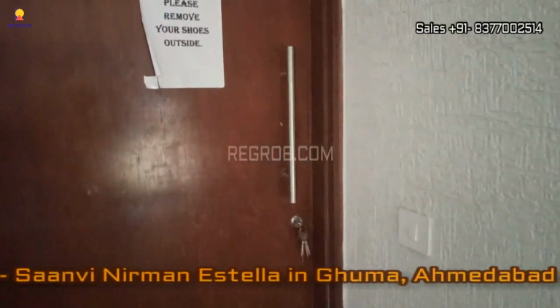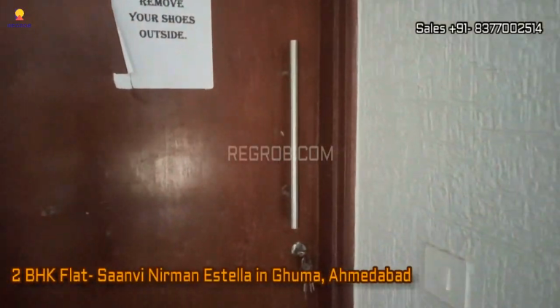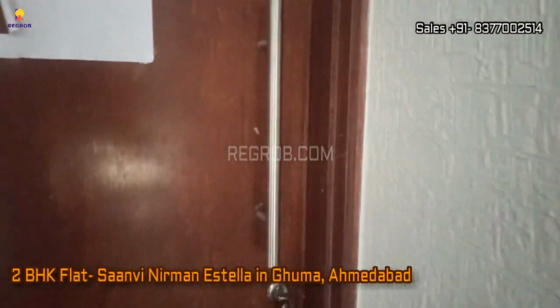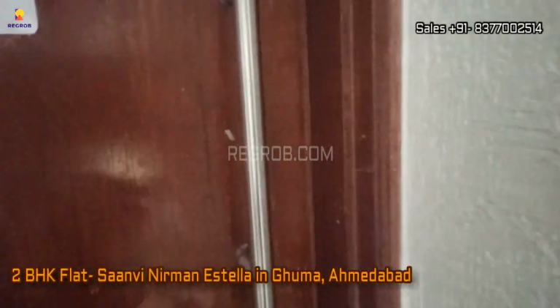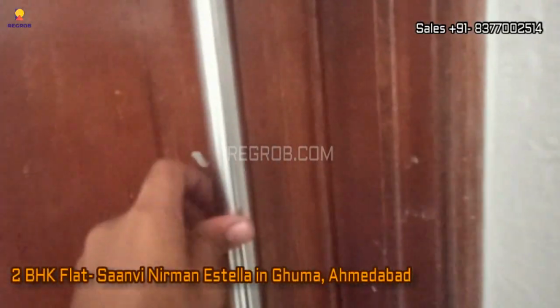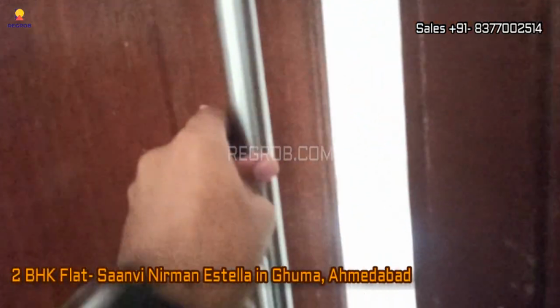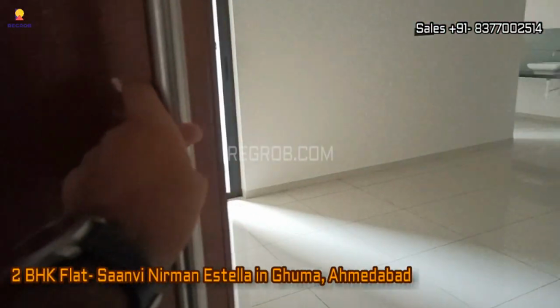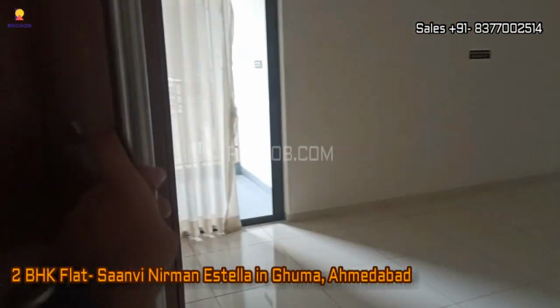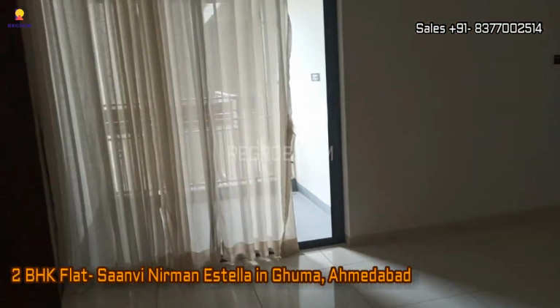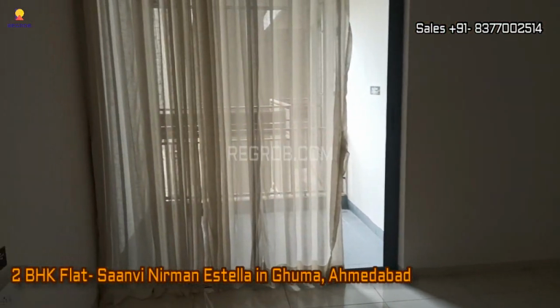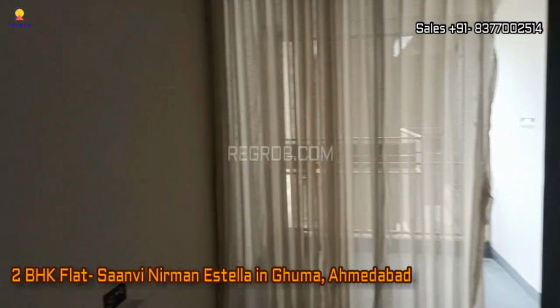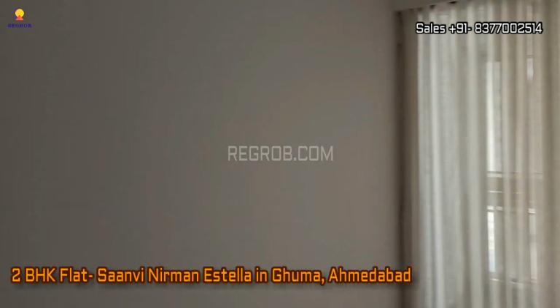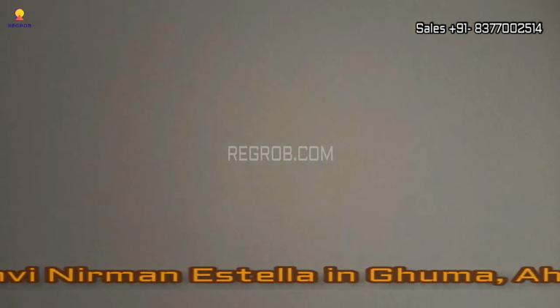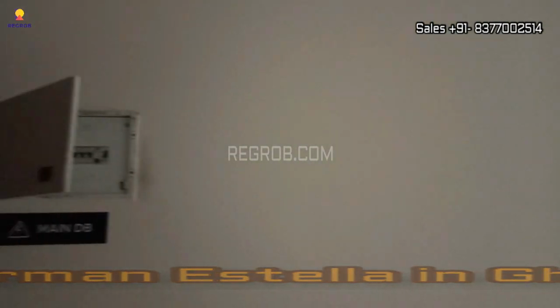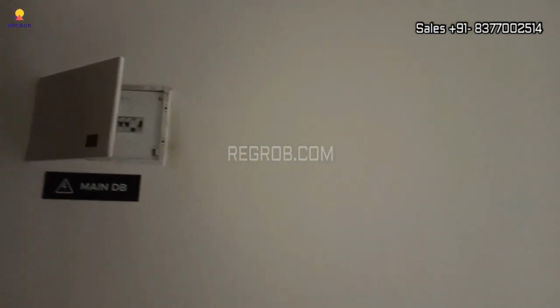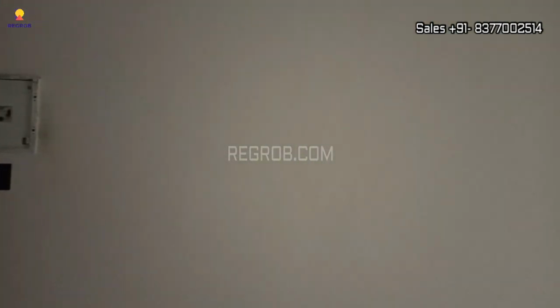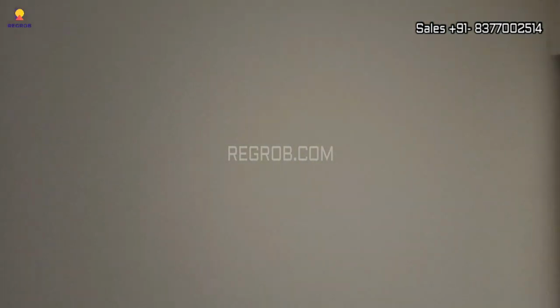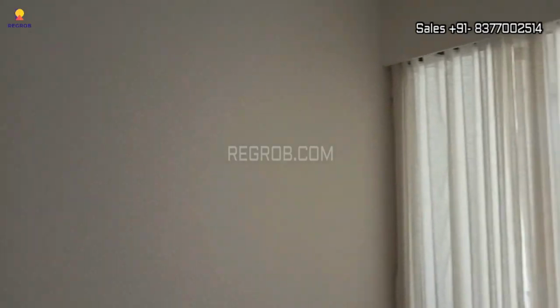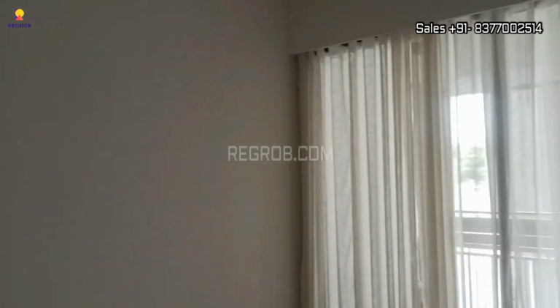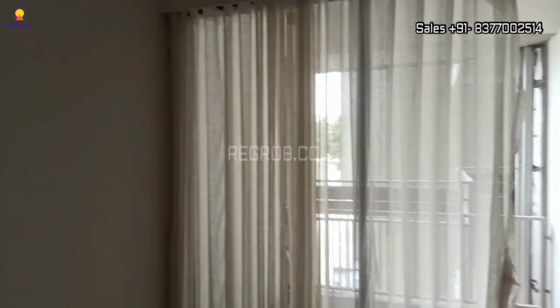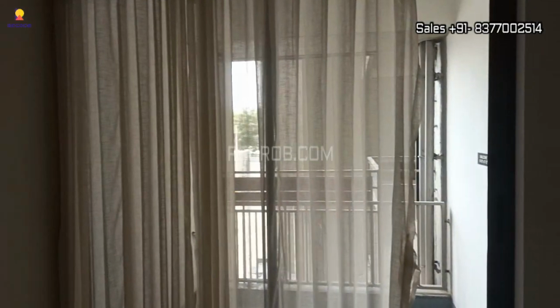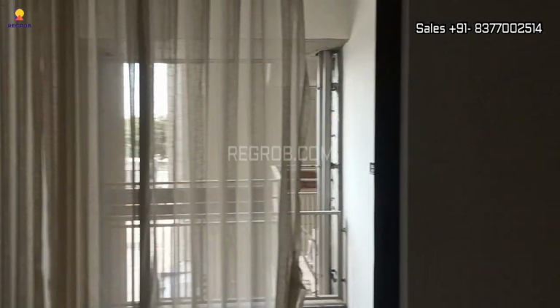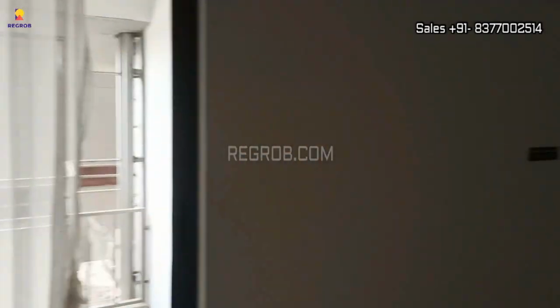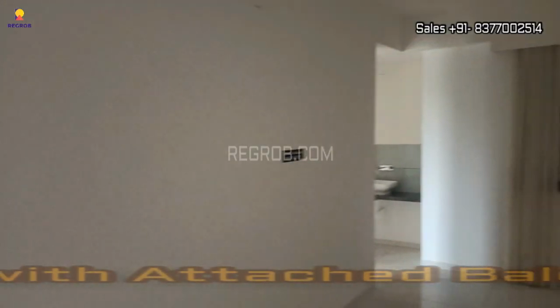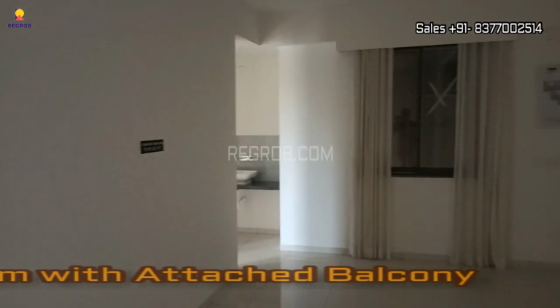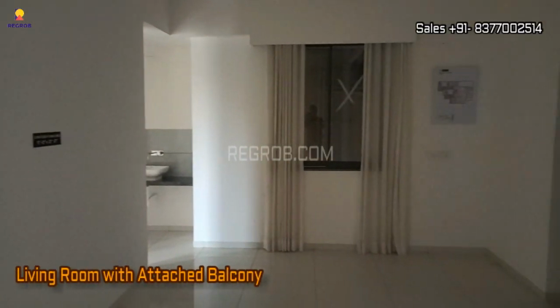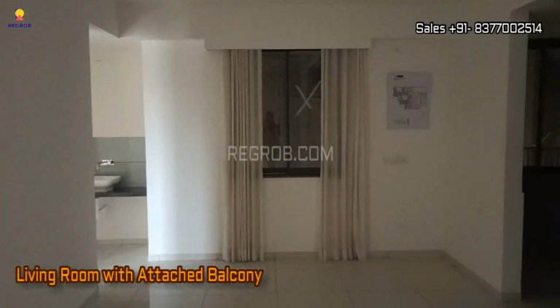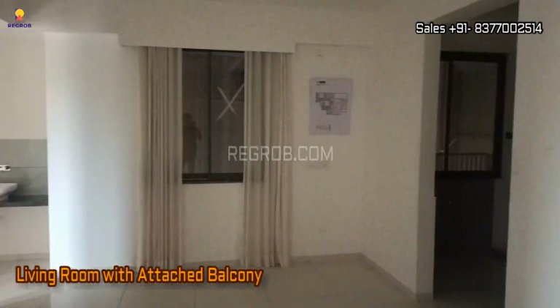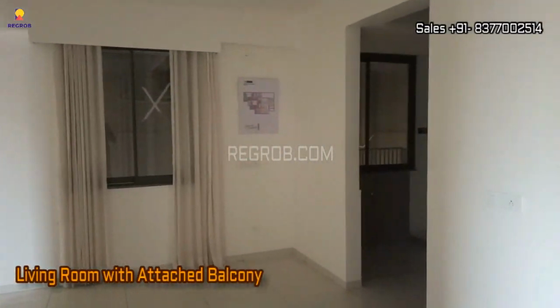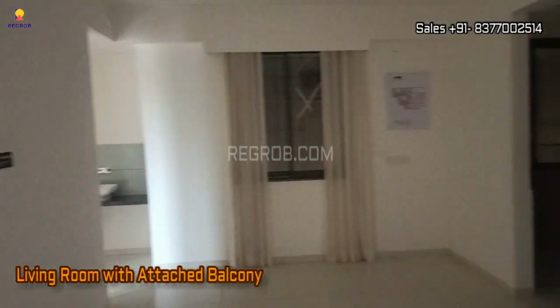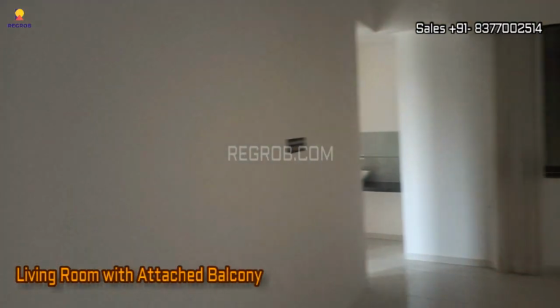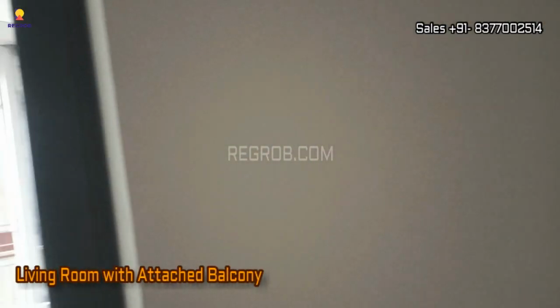Hello viewers, in this video we are visiting a 2 BHK flat of Sanvi Nirman Stella. Here's the main entrance door and this is the living room, which comes with an attached balcony.